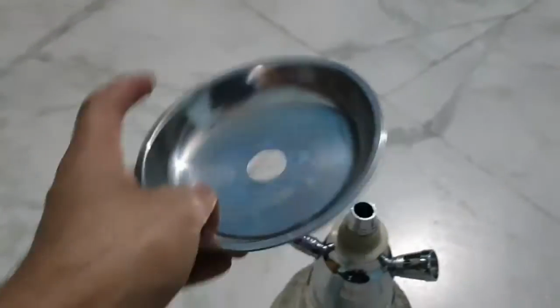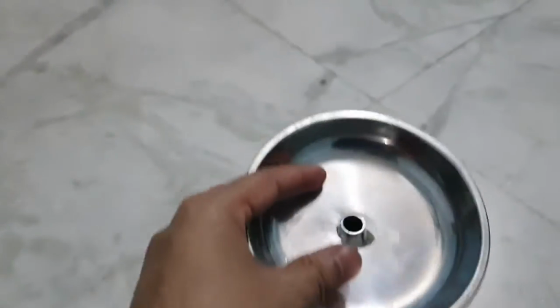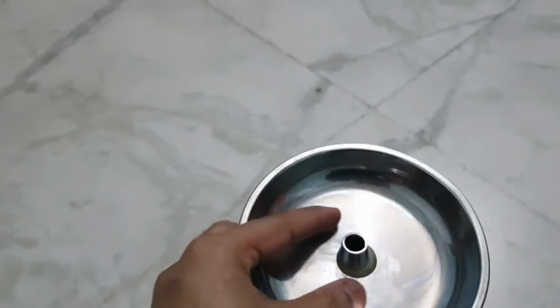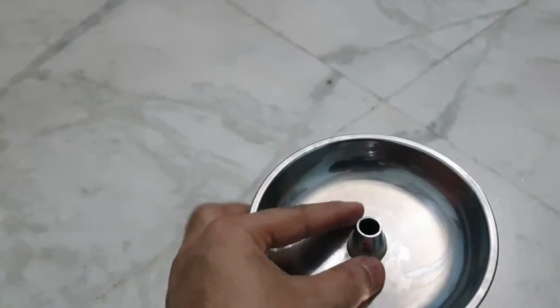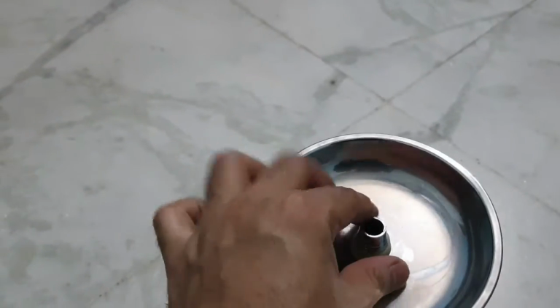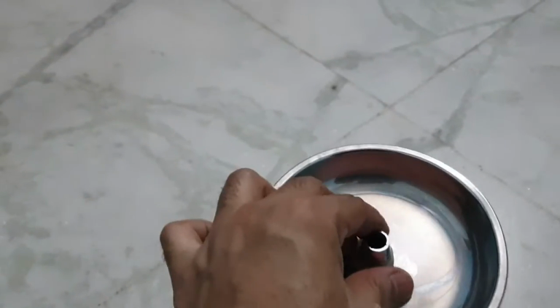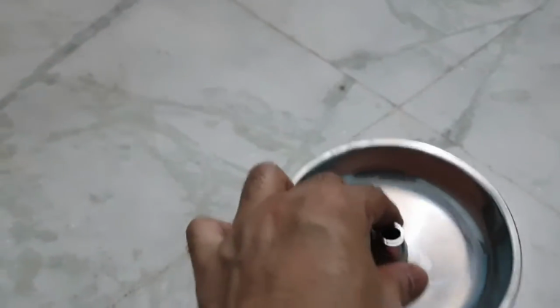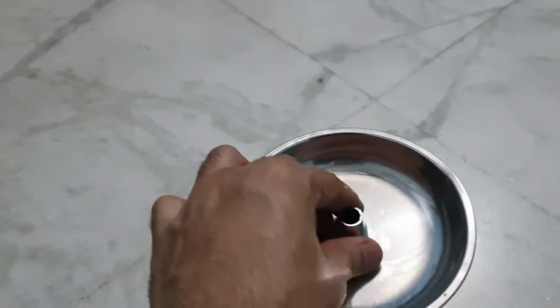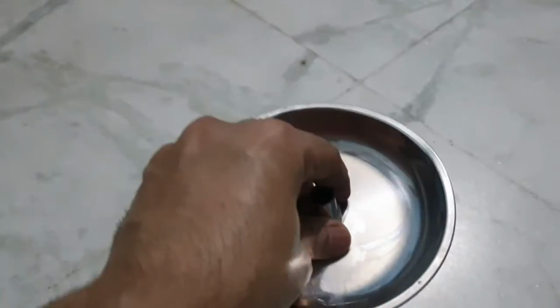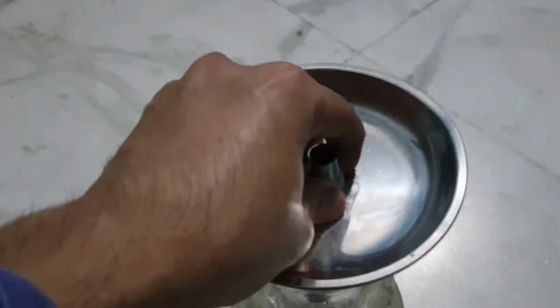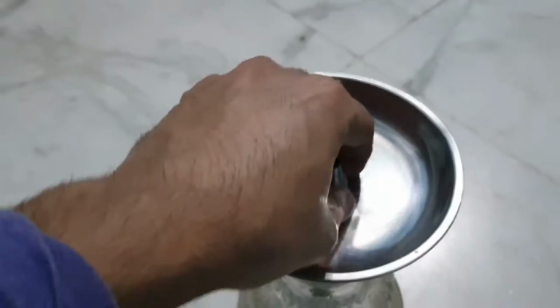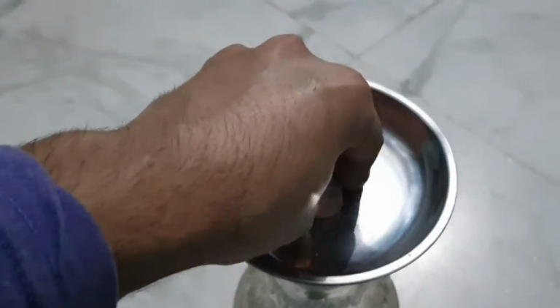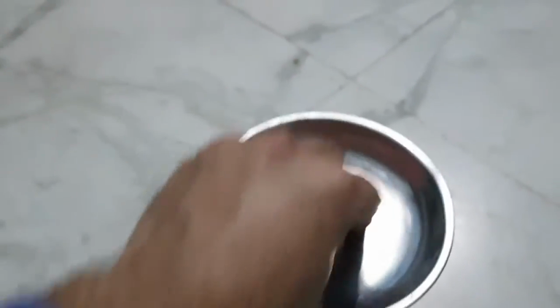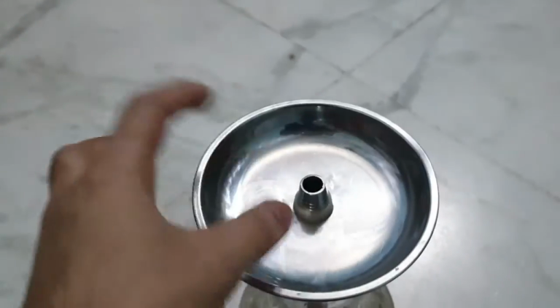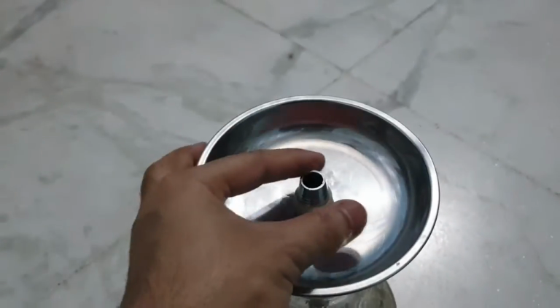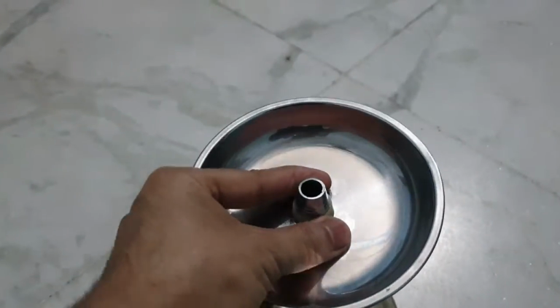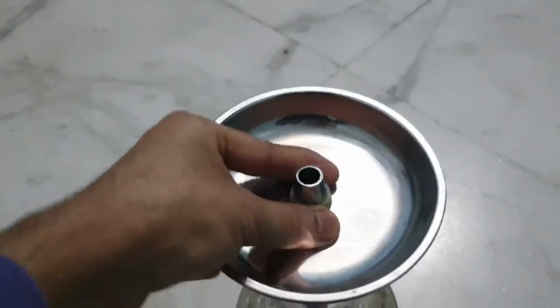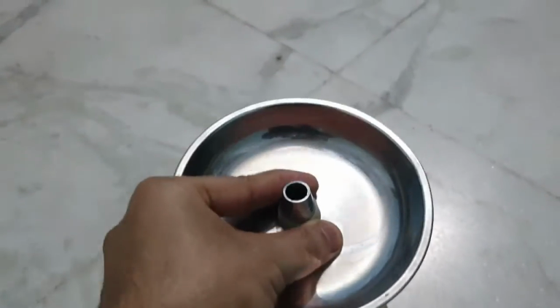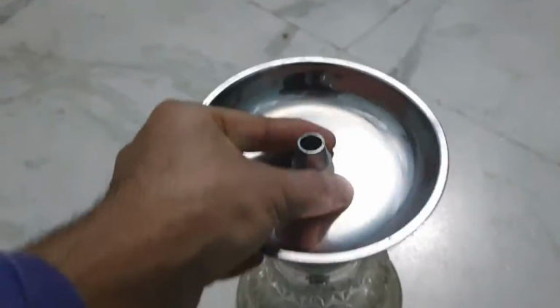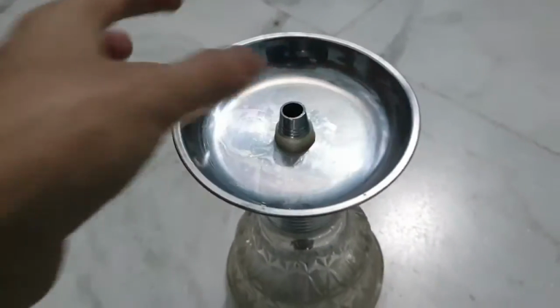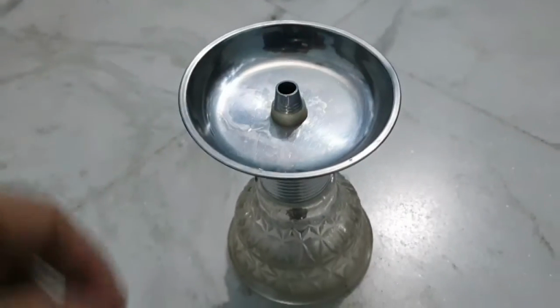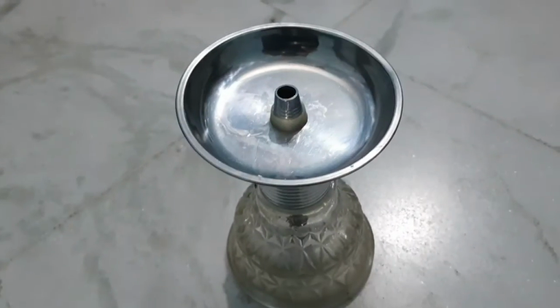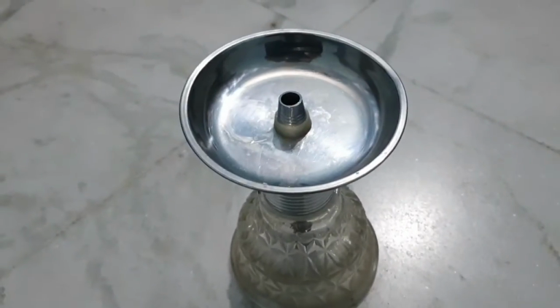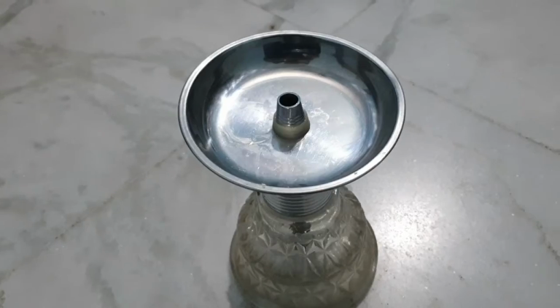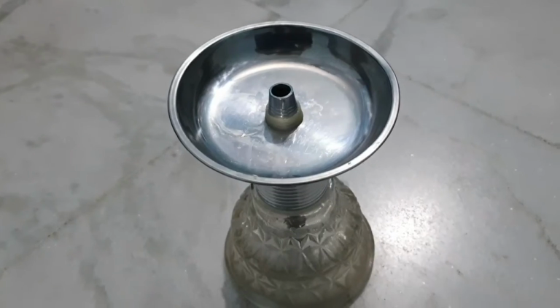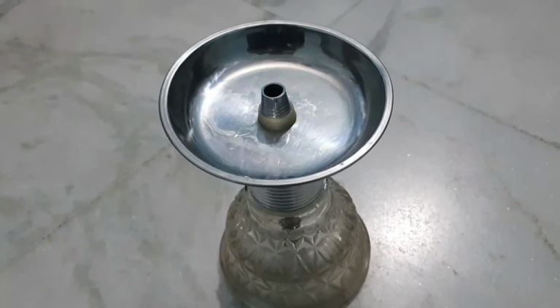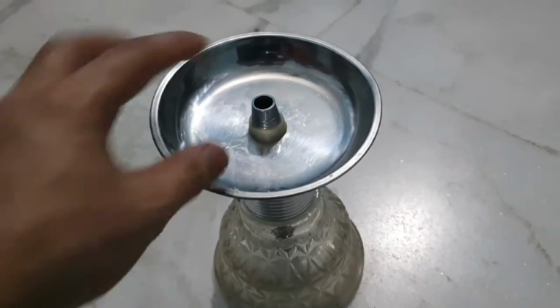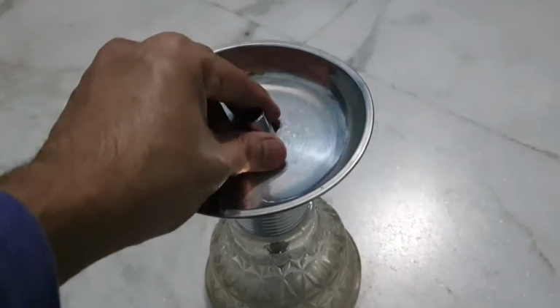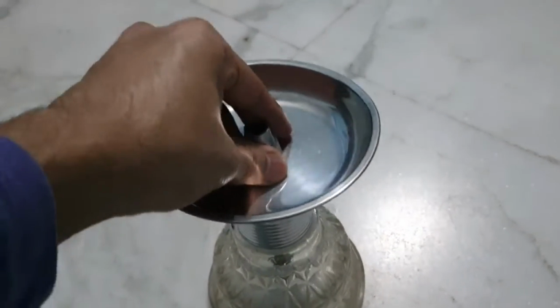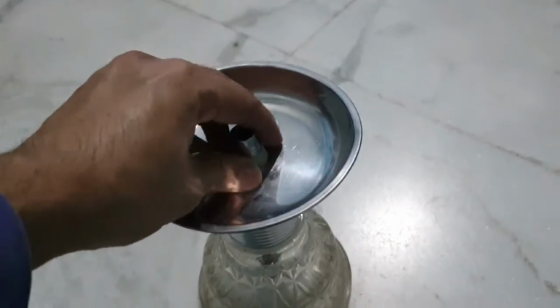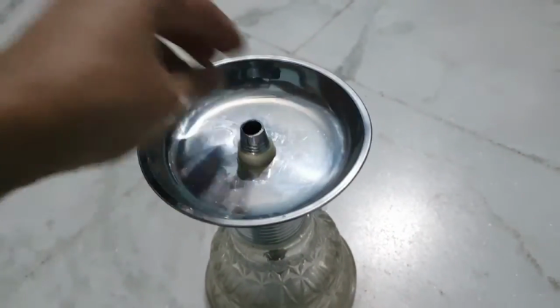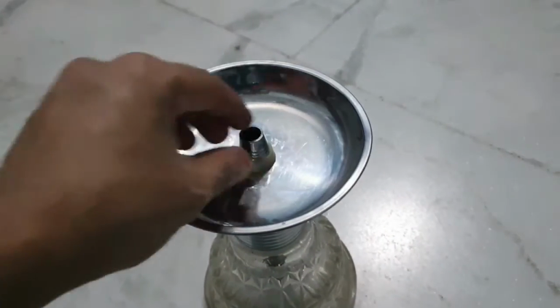It's the hookah tray. After this, you should put a little bit in this way. Make sure that it doesn't leak. Let's keep it tight.